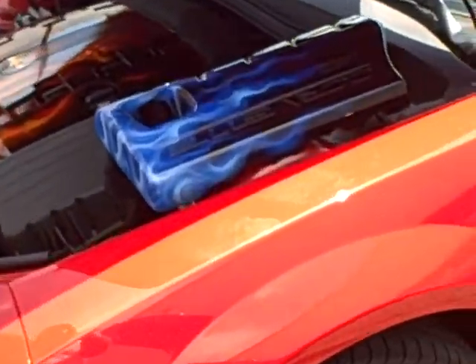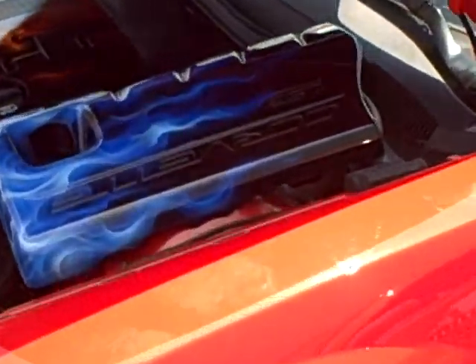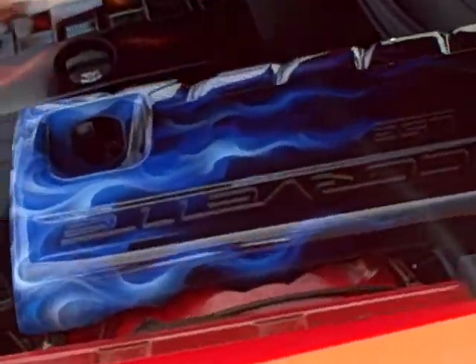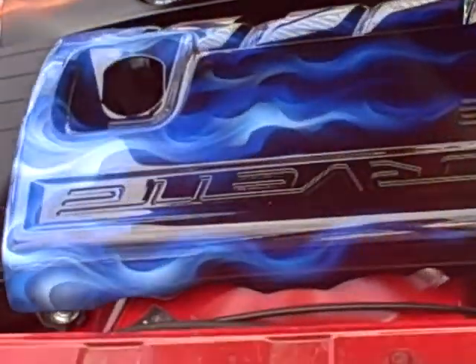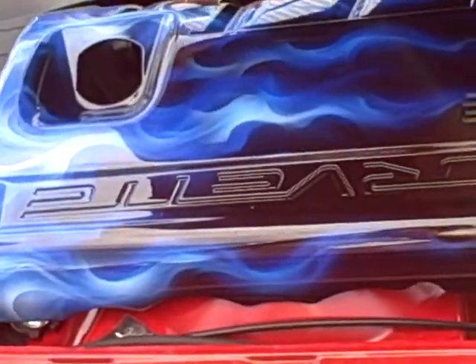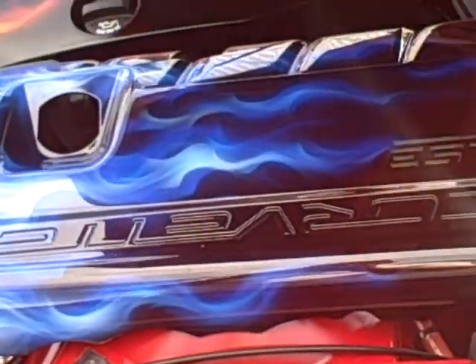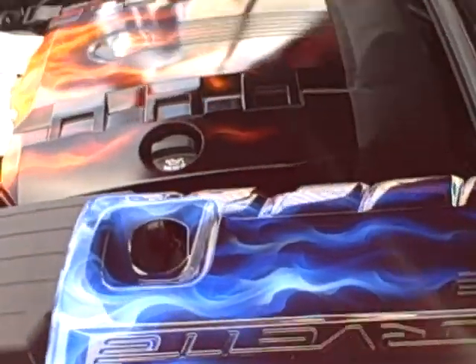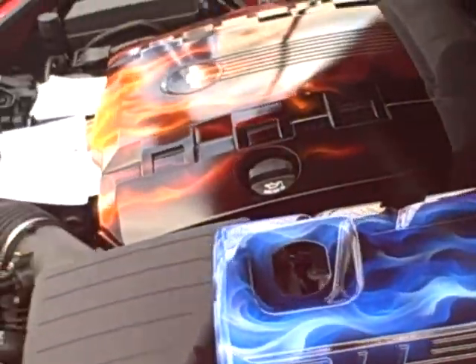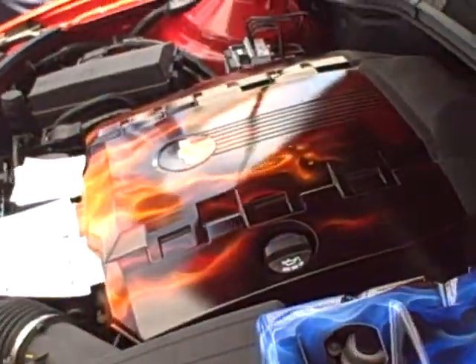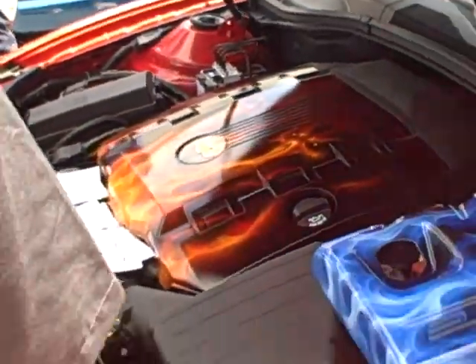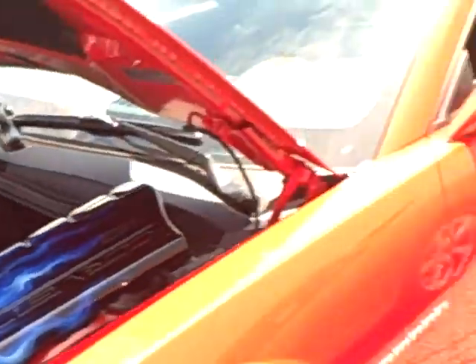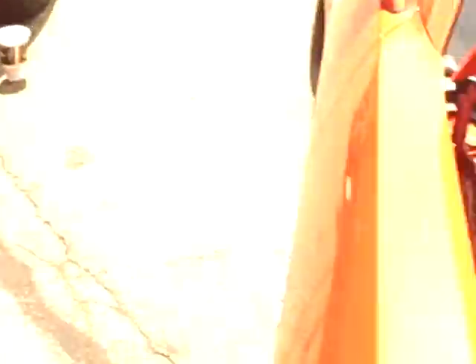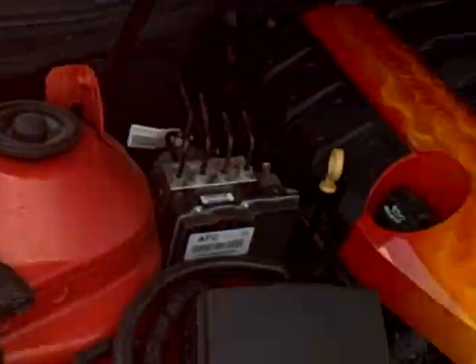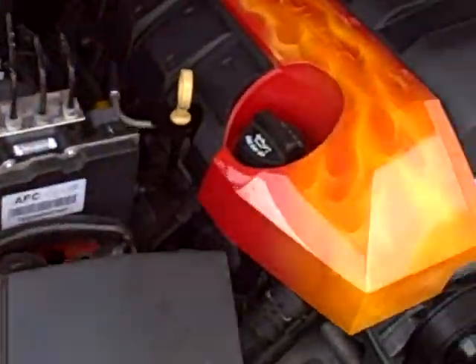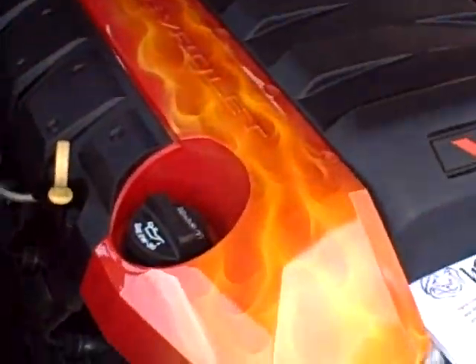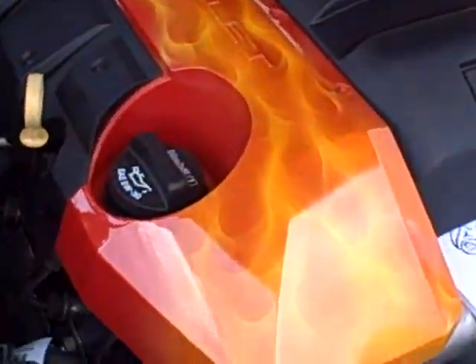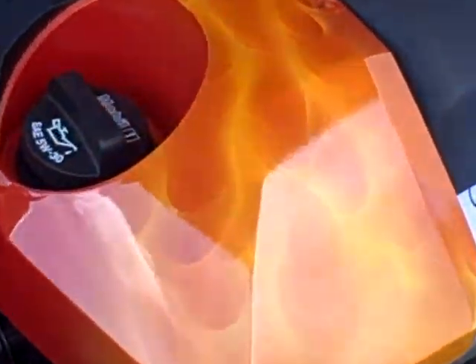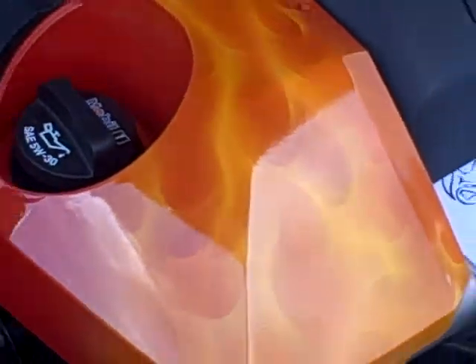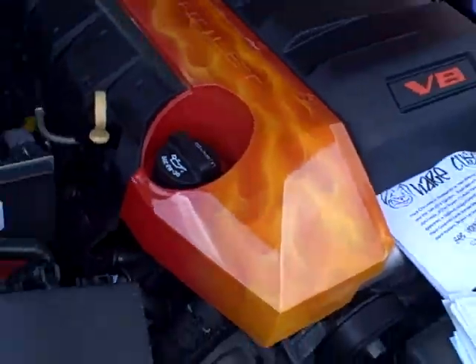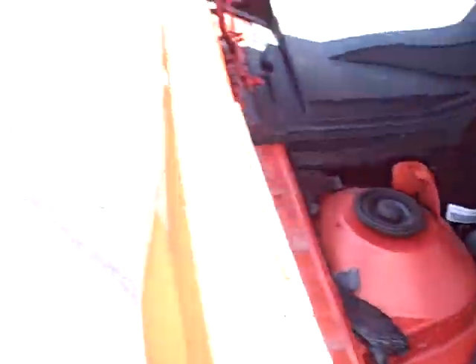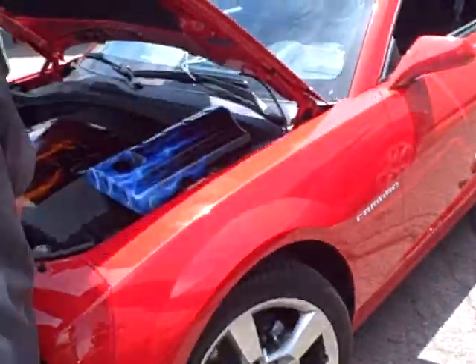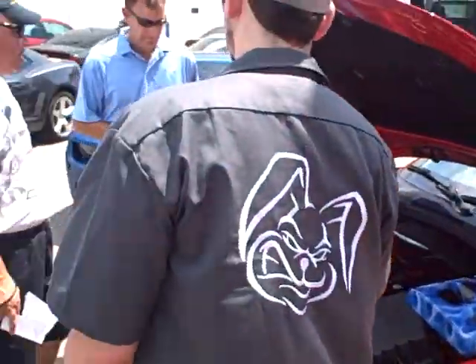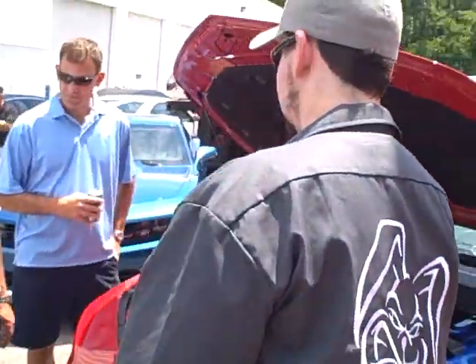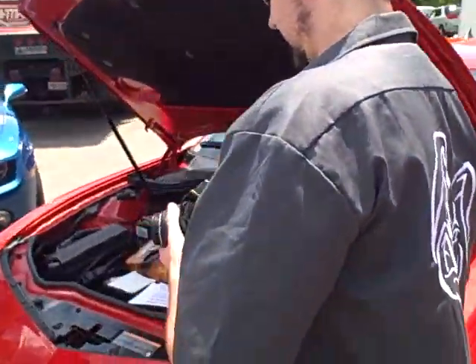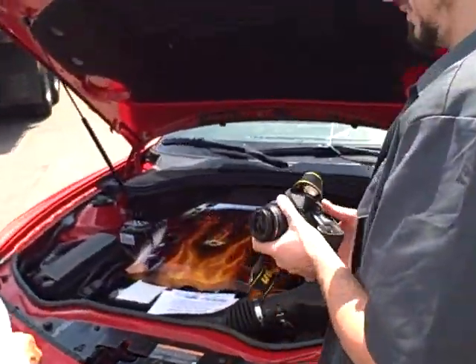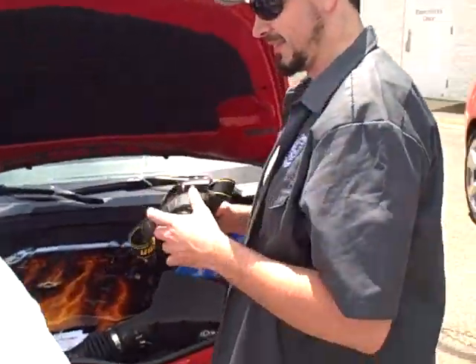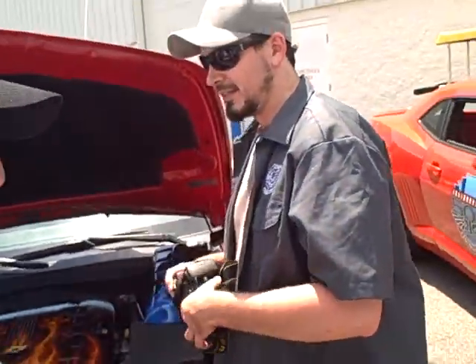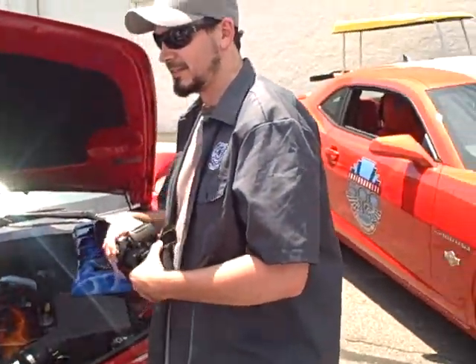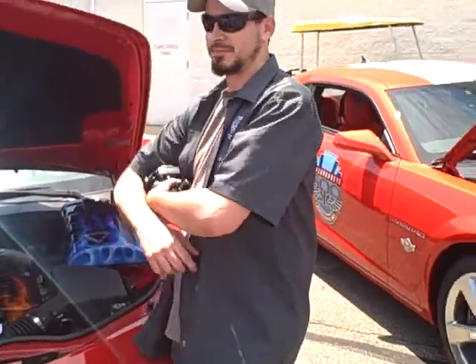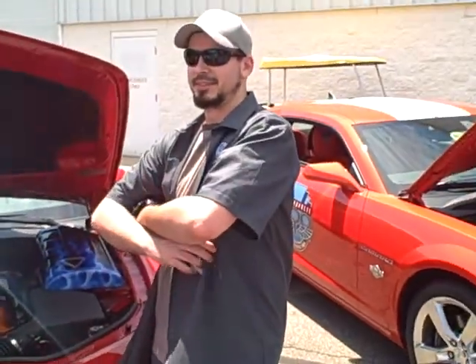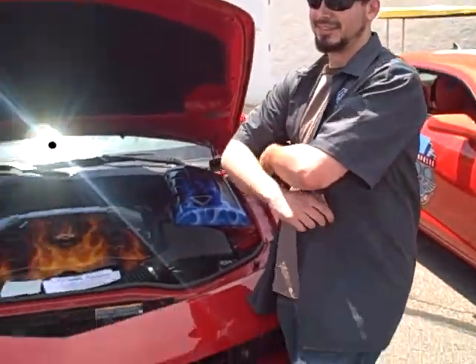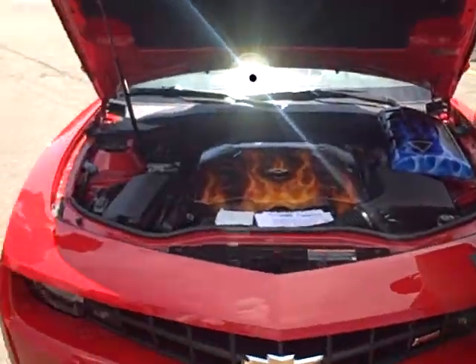Here's some of the flames and some of the work that he has done. John's actually a nationally recognized airbrush artist, and we're lucky enough to have John right there on our team.